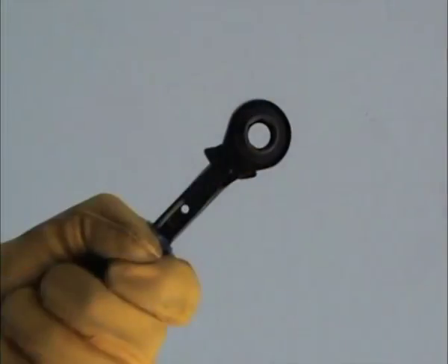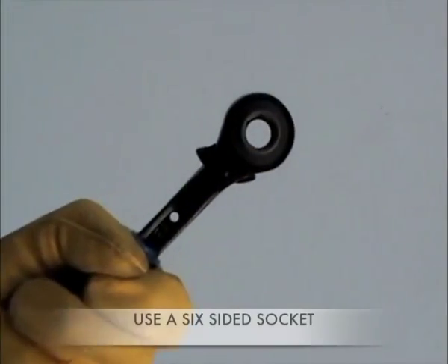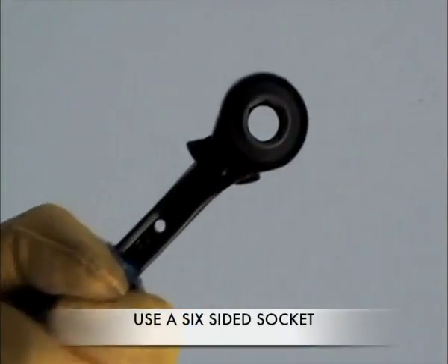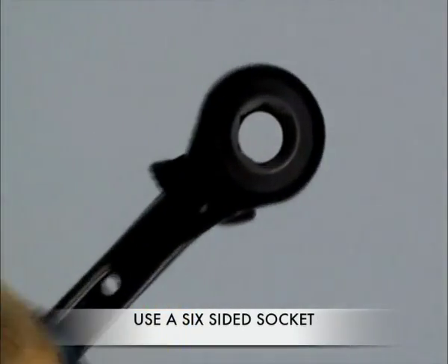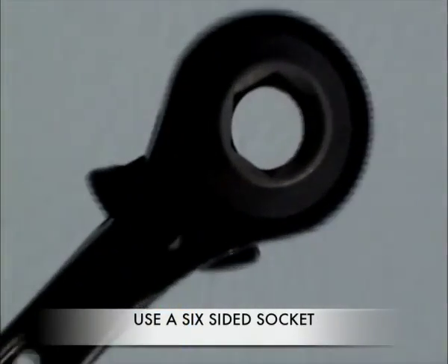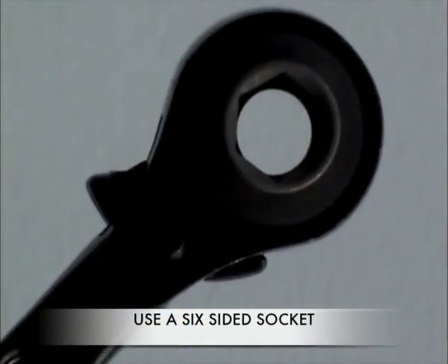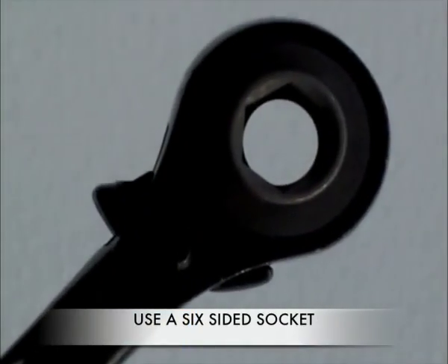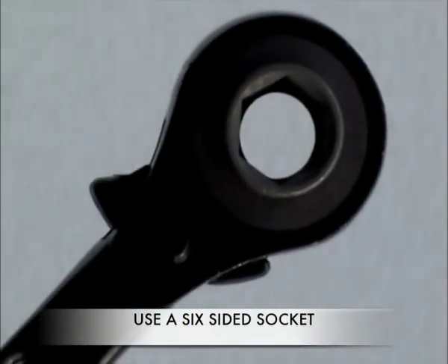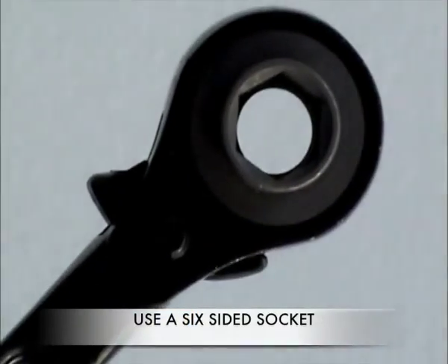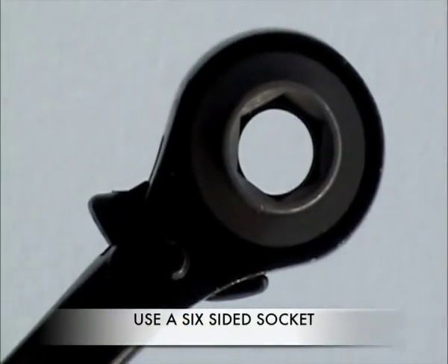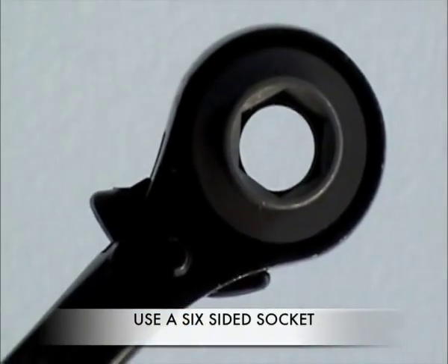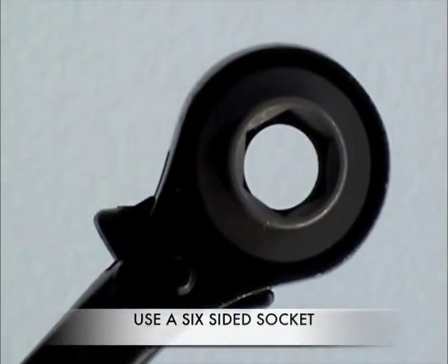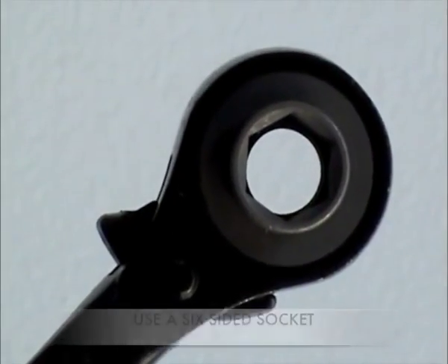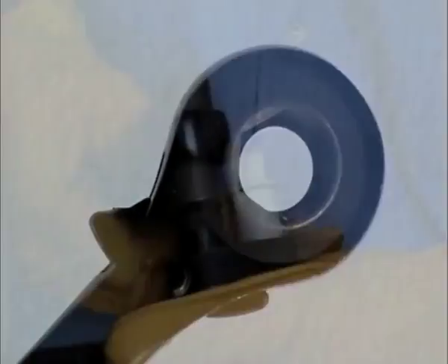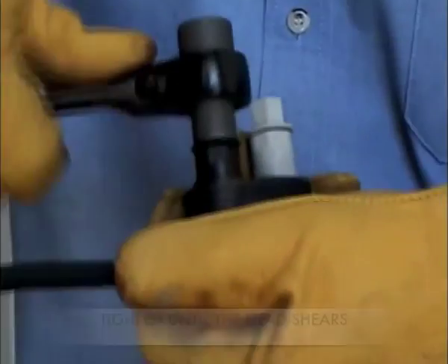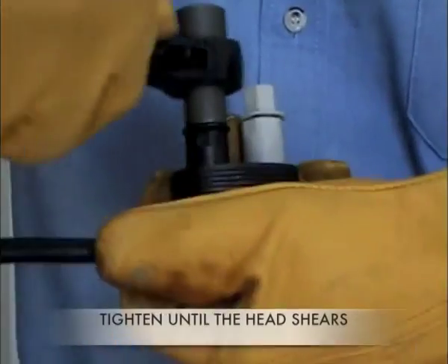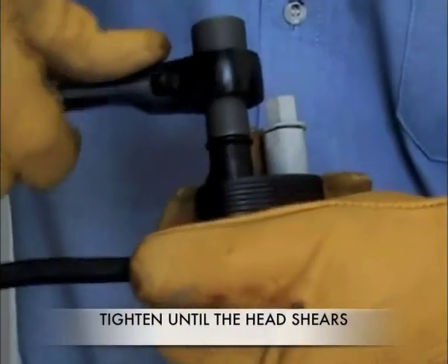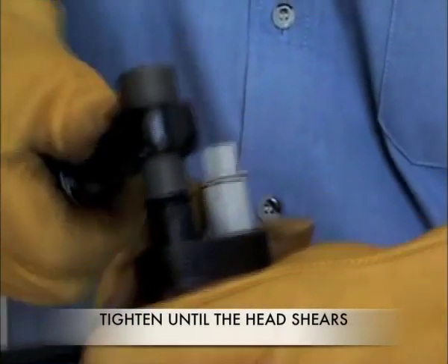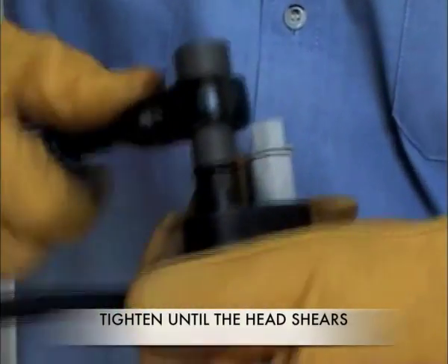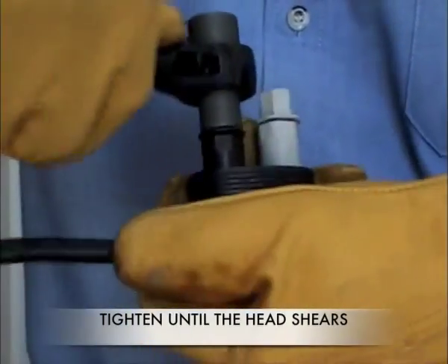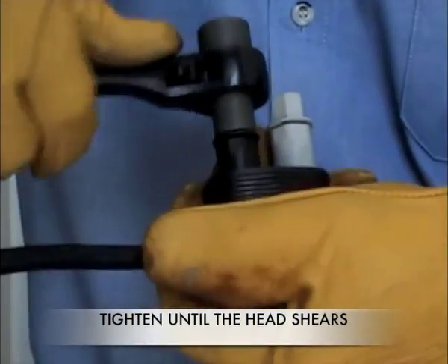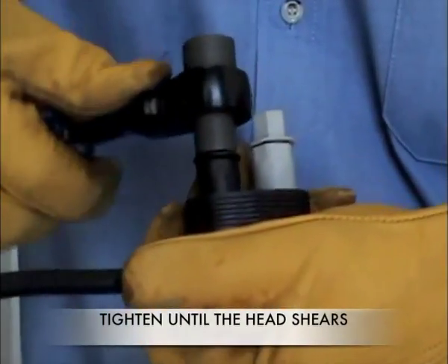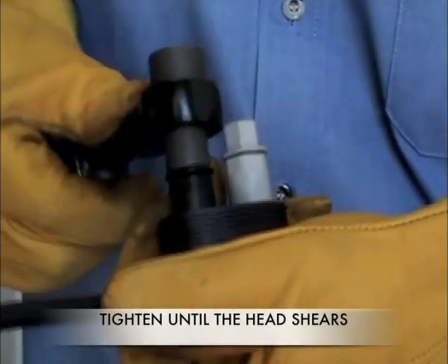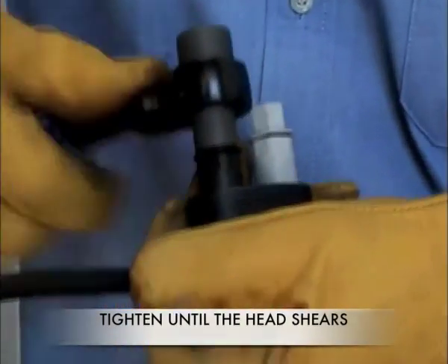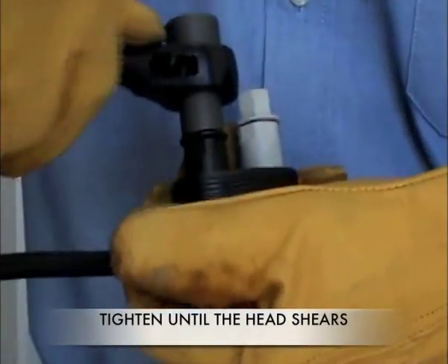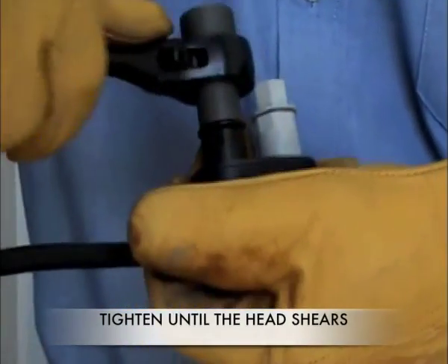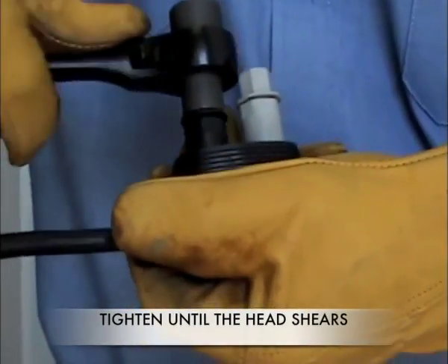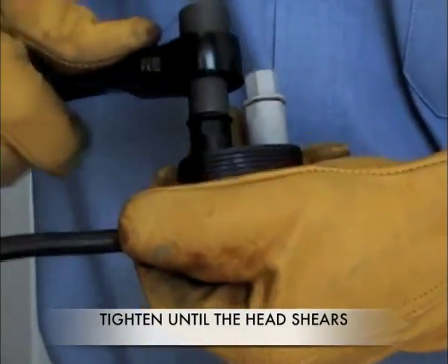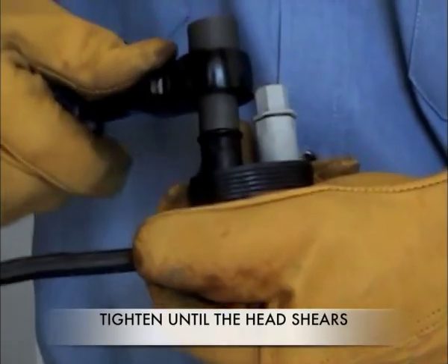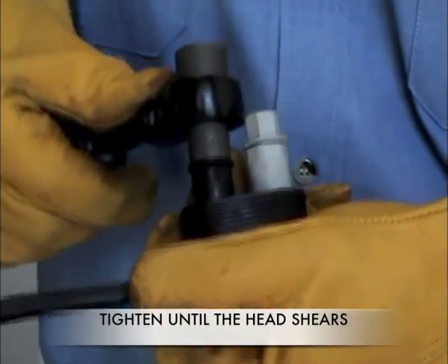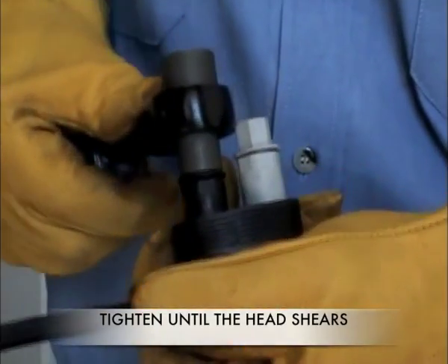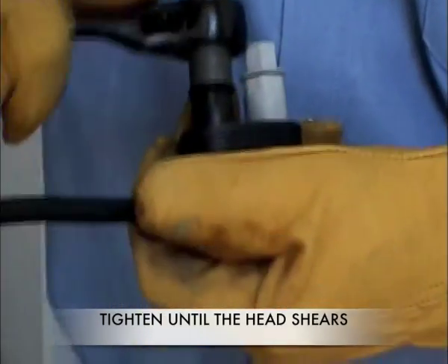Only use a six-sided 13mm AF socket. Tighten the bolt as shown until the nut shears off. Do not tighten the bolt any further.